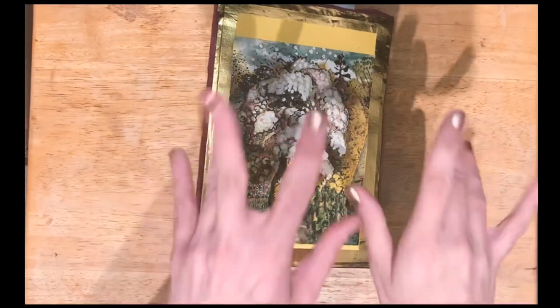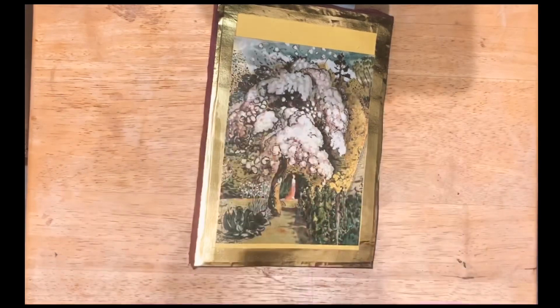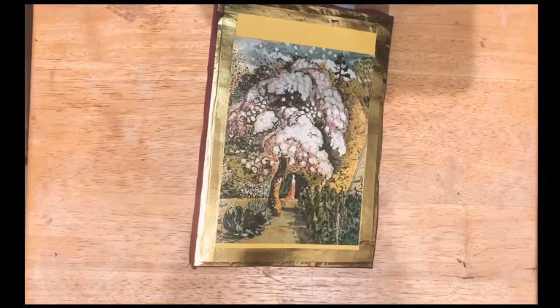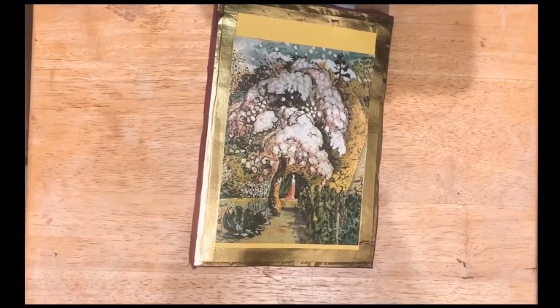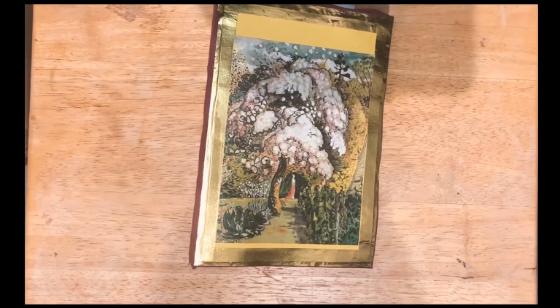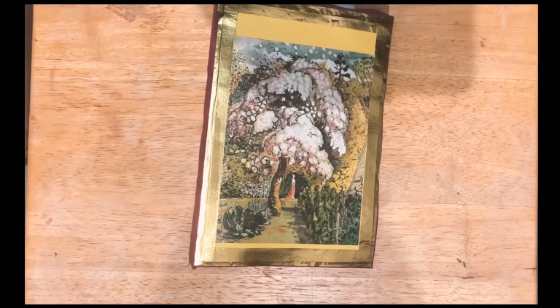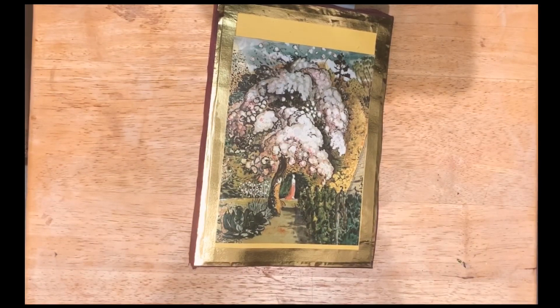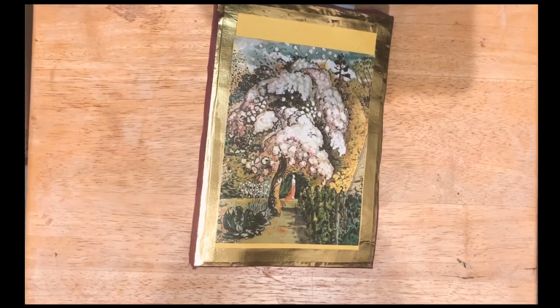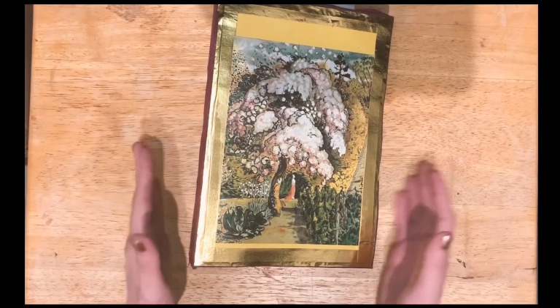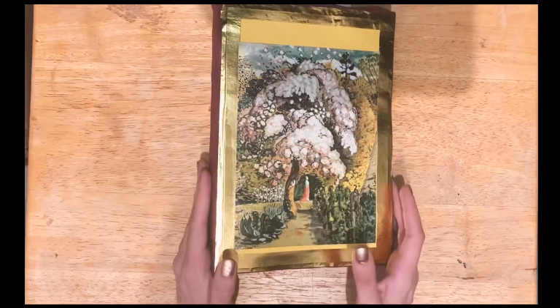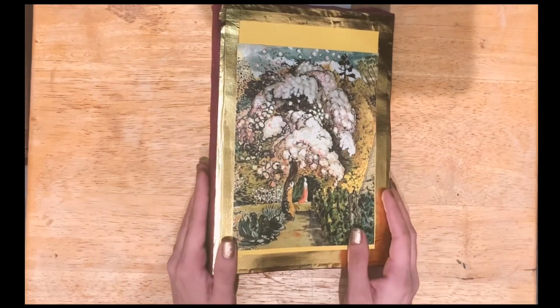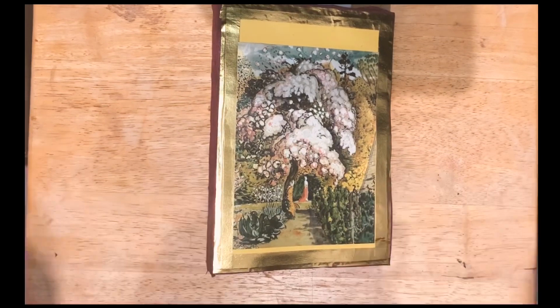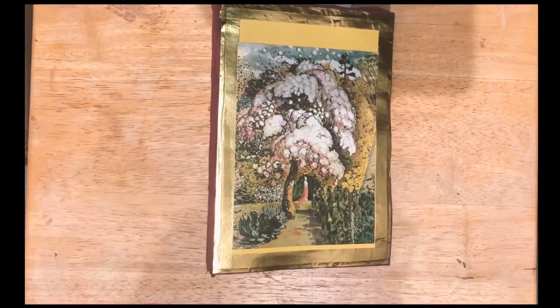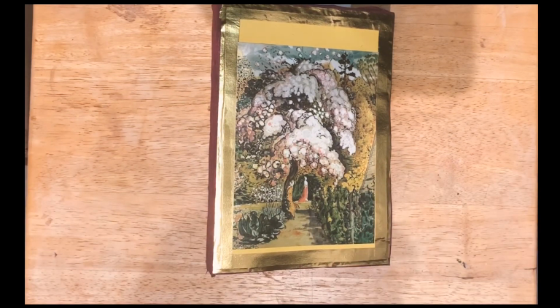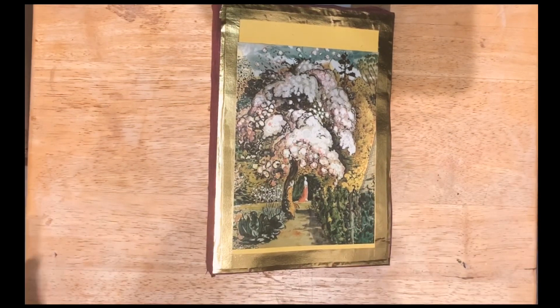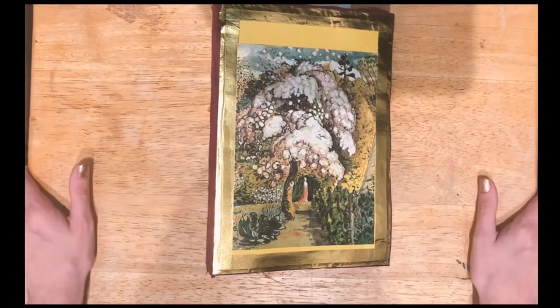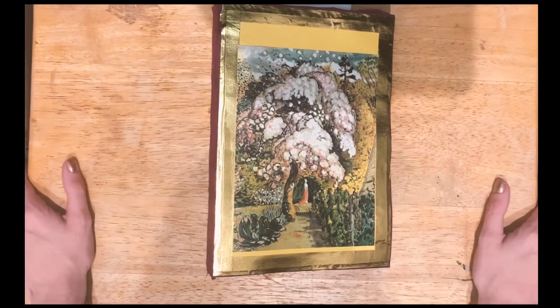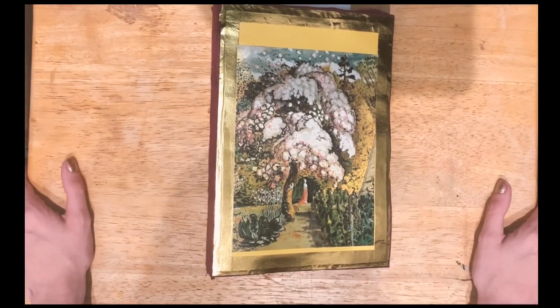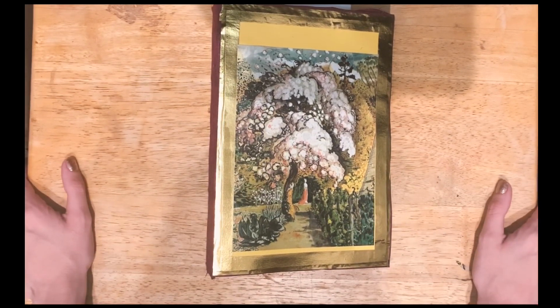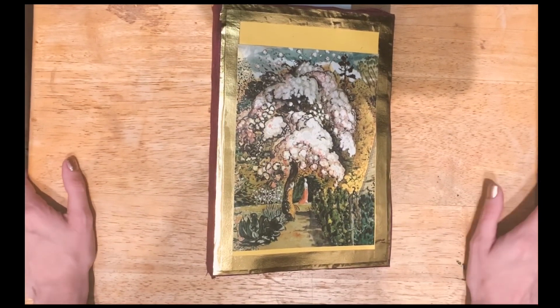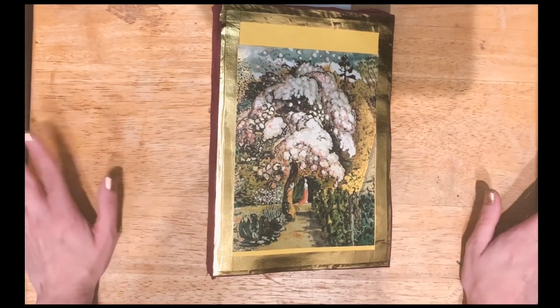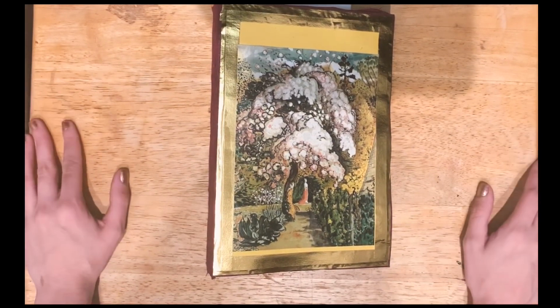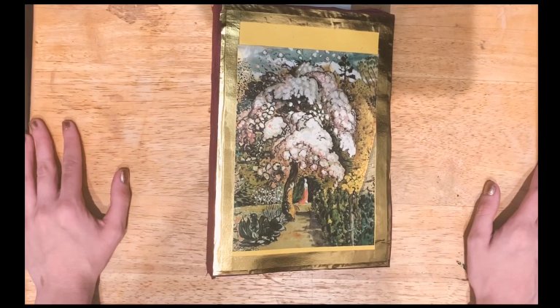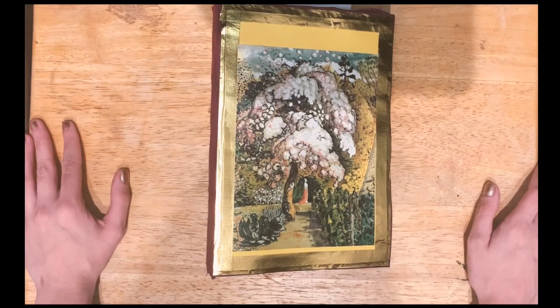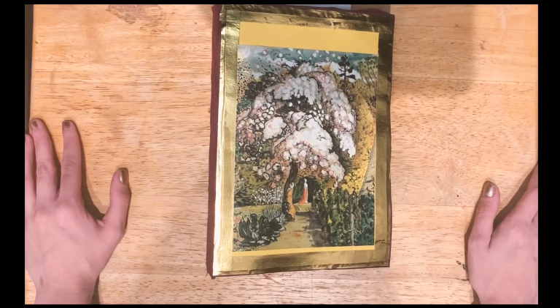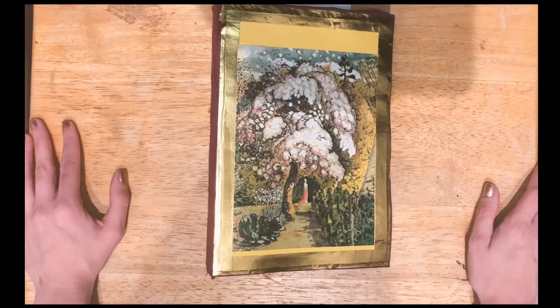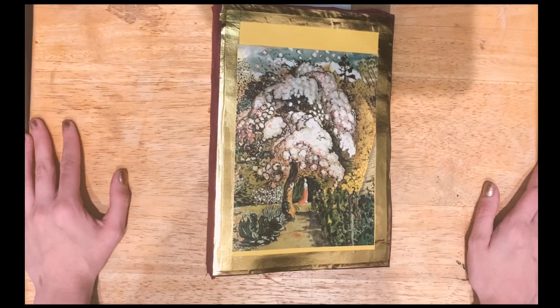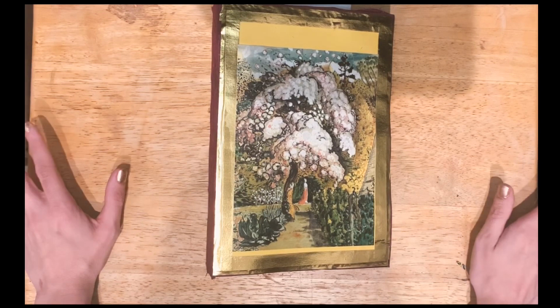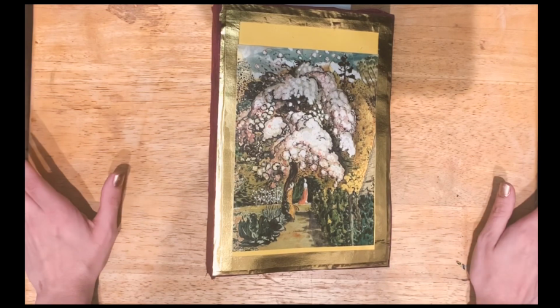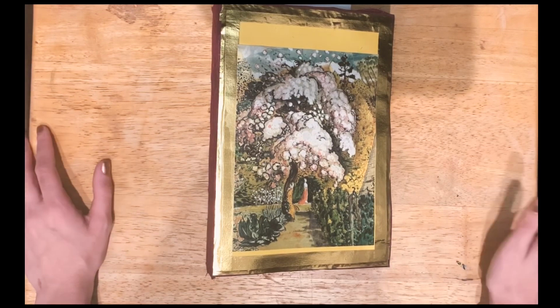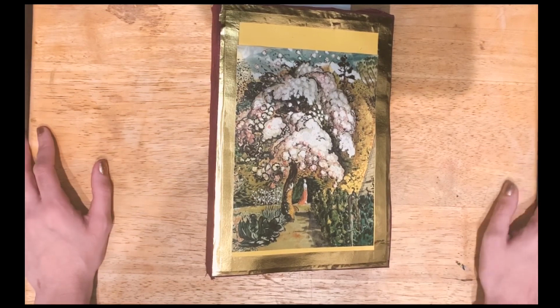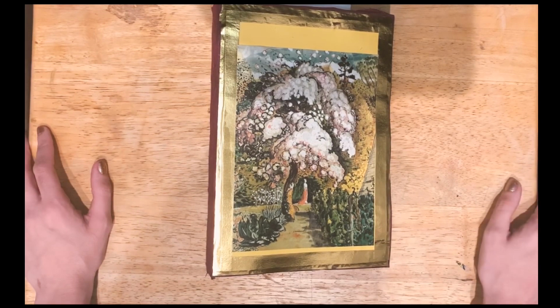Hi guys, Jenny here. Just letting you know I'm in my closet. I just moved into a new place and this is the only place I can have a good filming spot. So here we are.